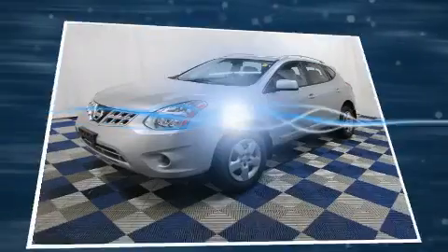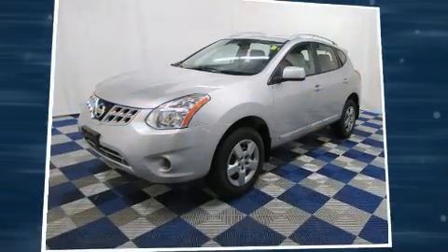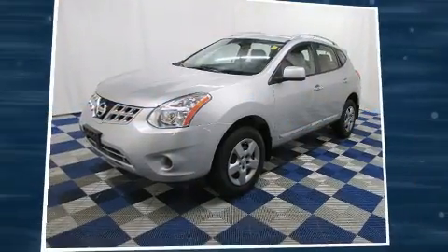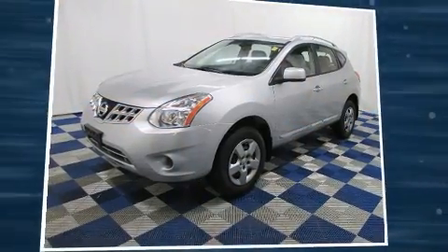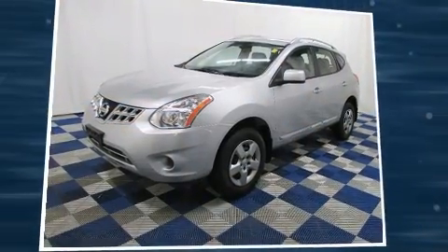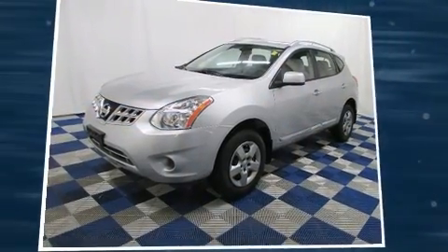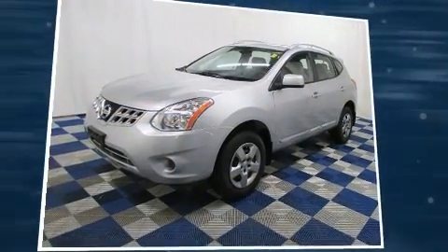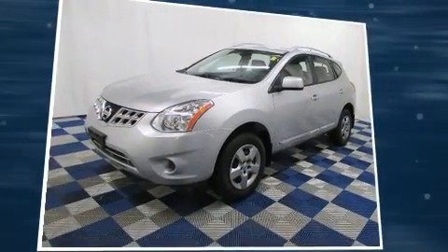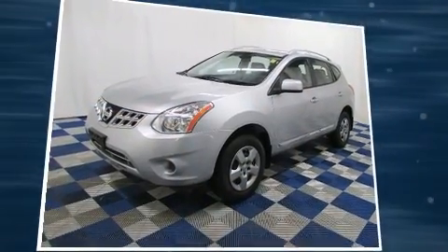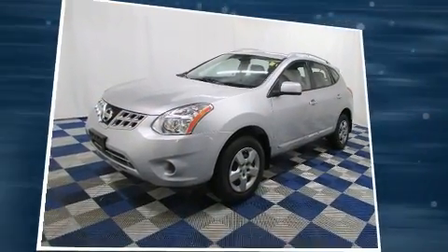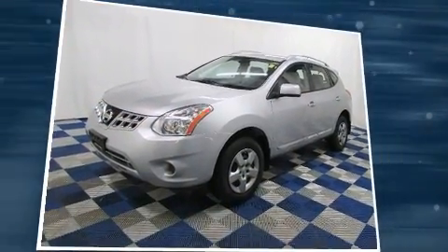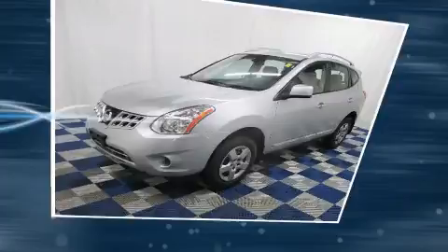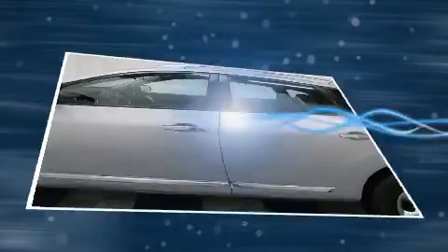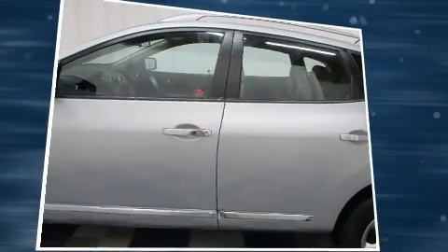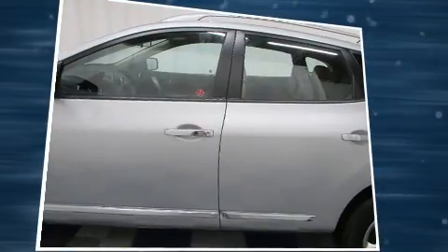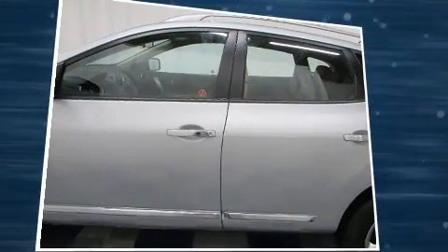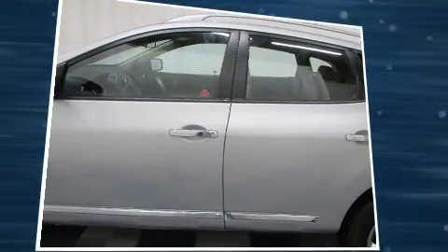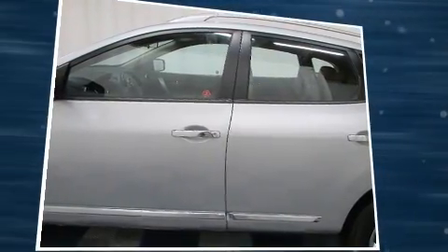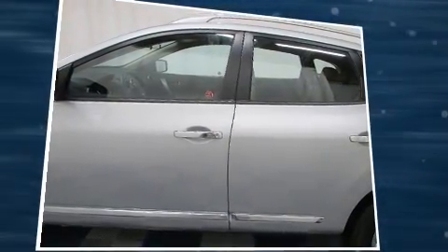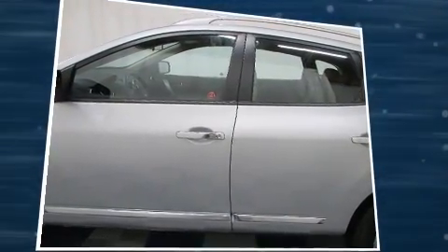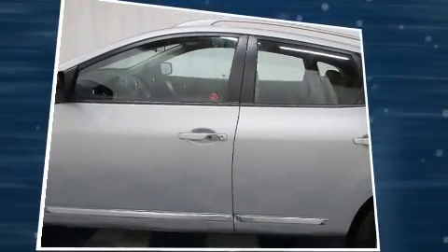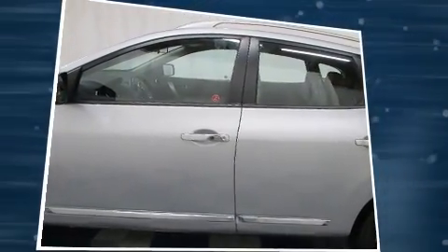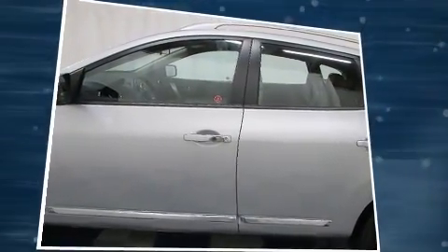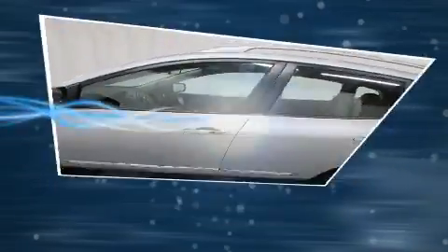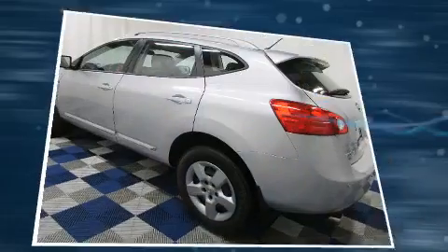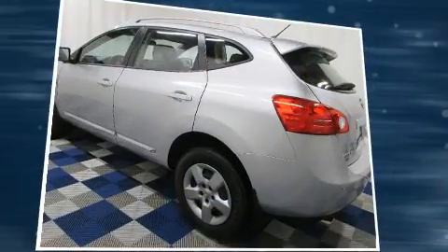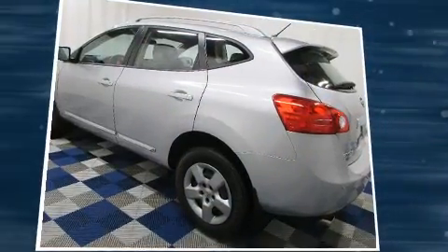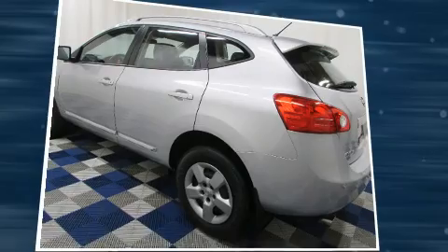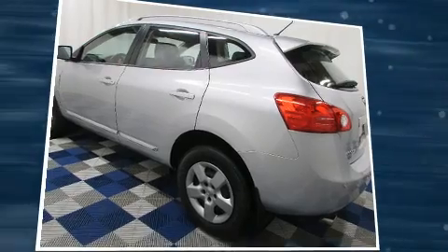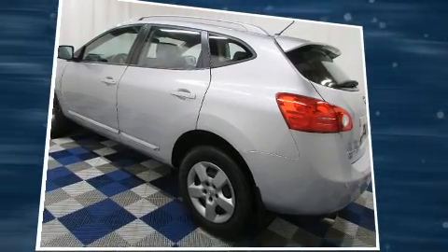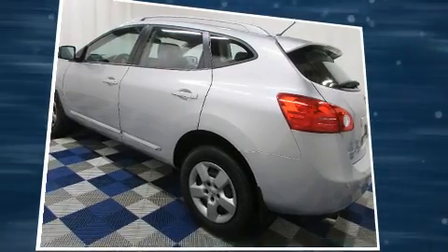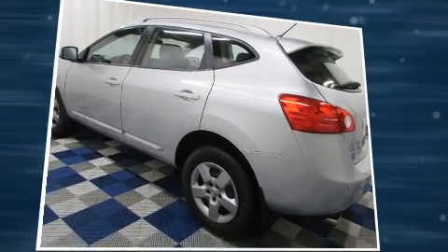All of the premium features expected of a Nissan are offered, including a tachometer, a trip computer, remote keyless entry, and one-touch window functionality.